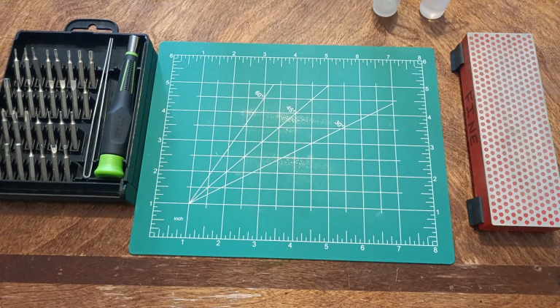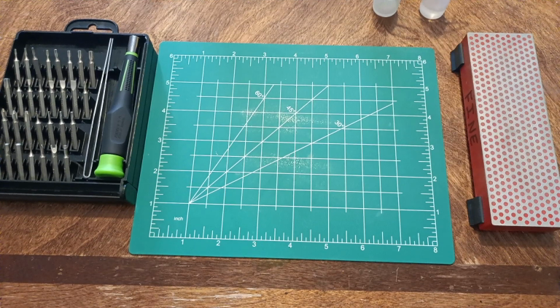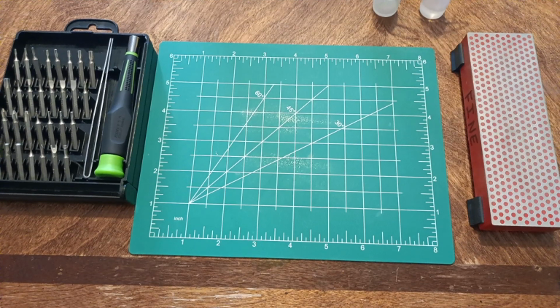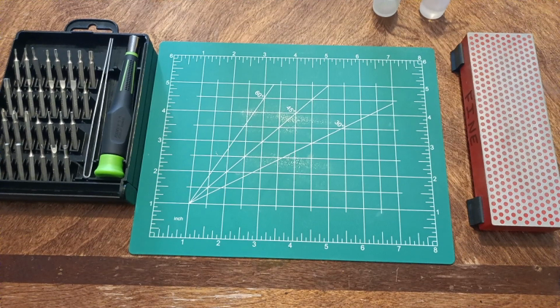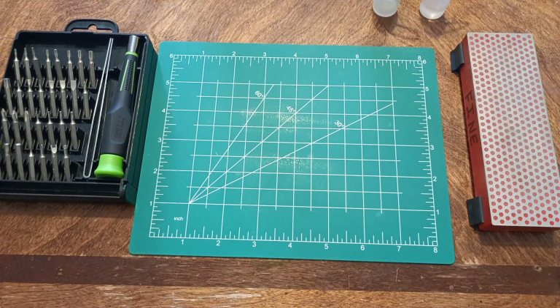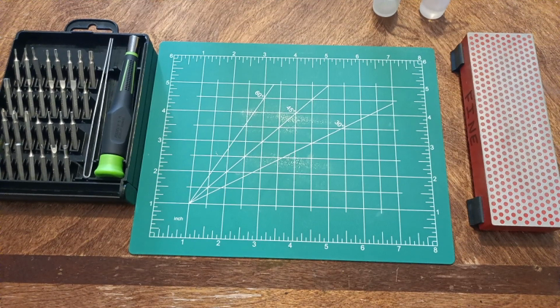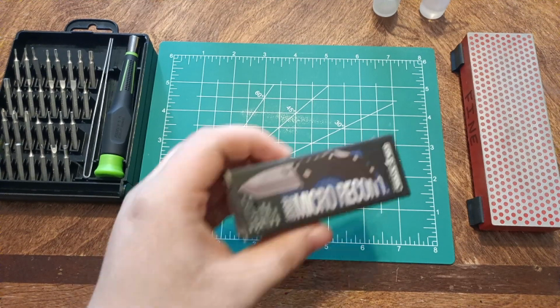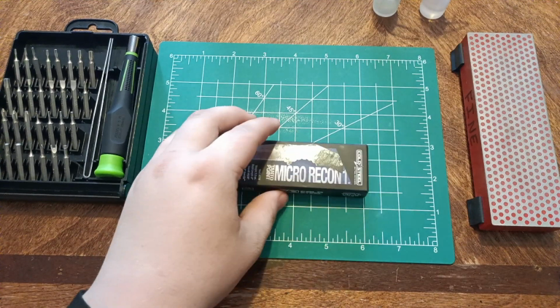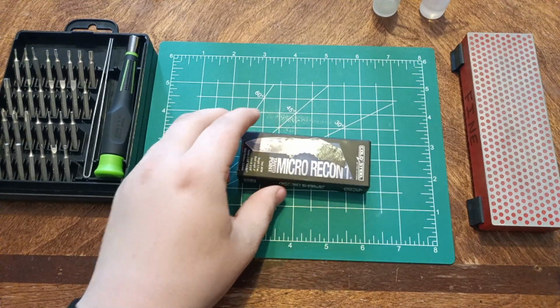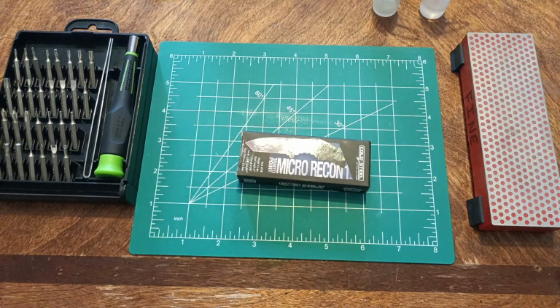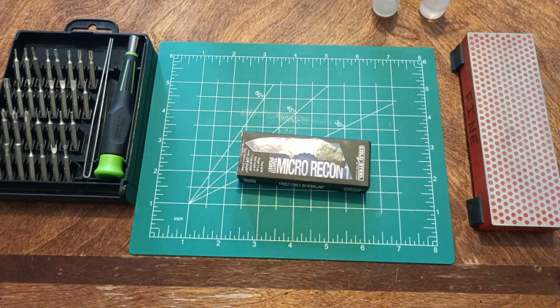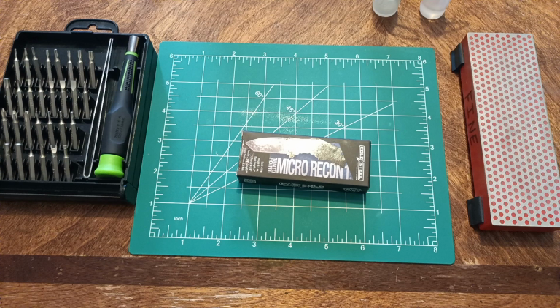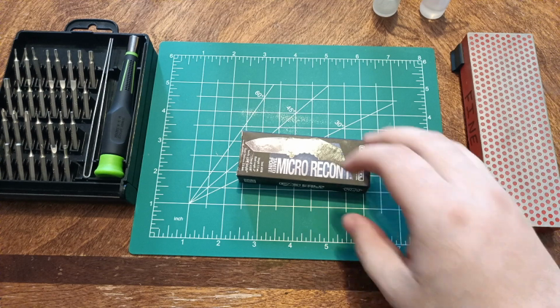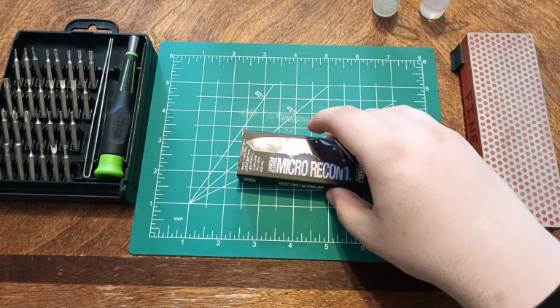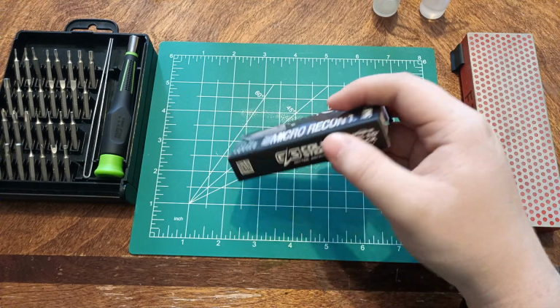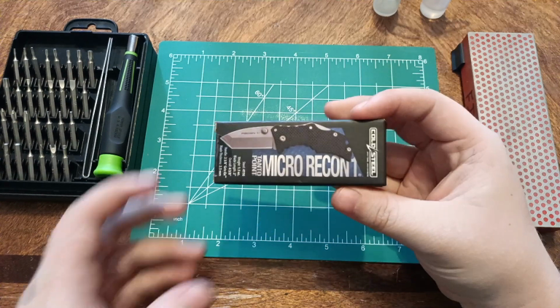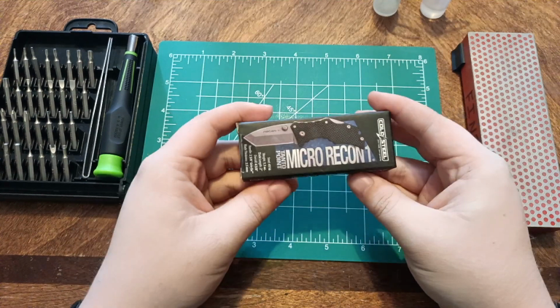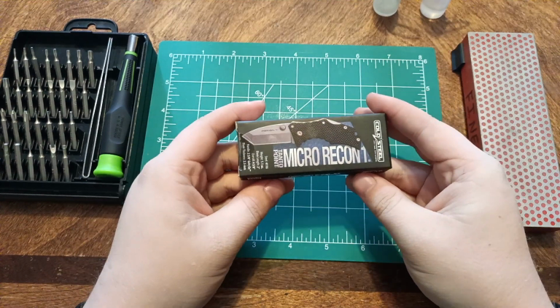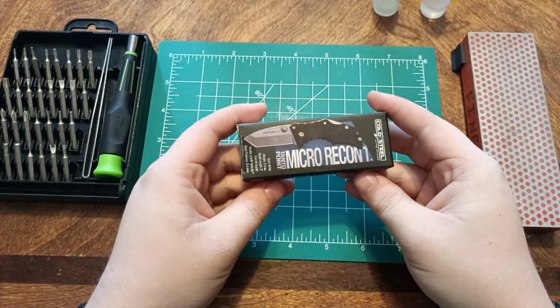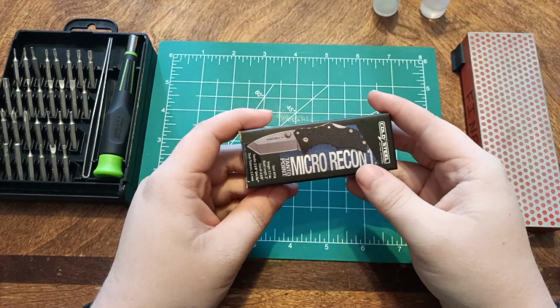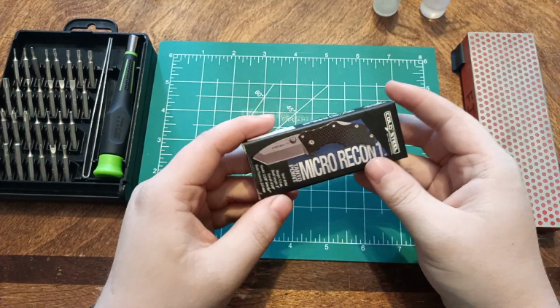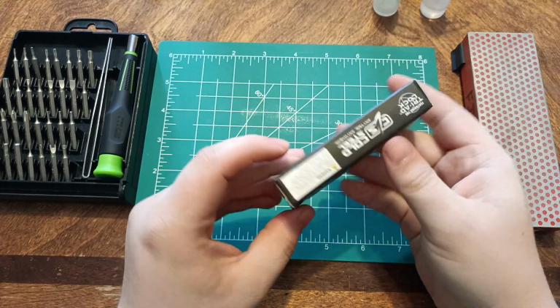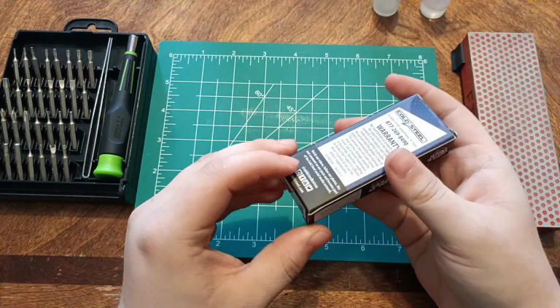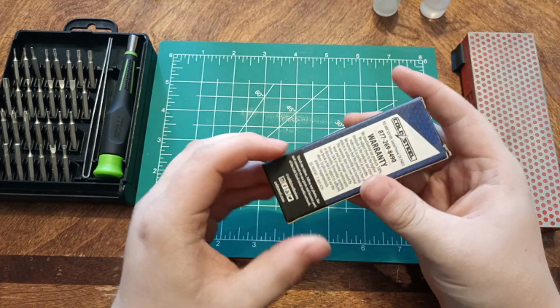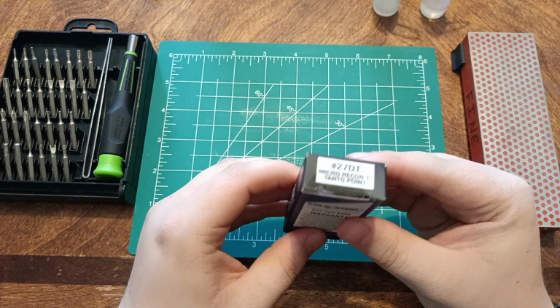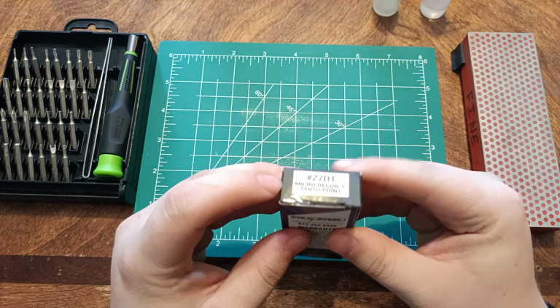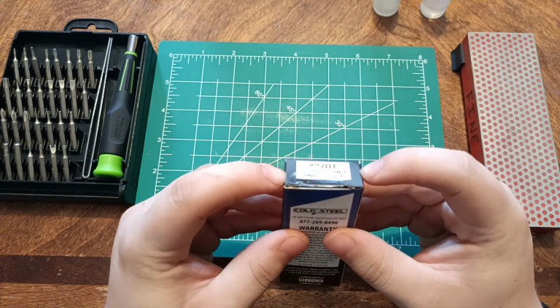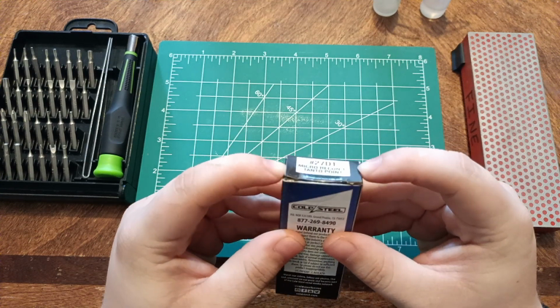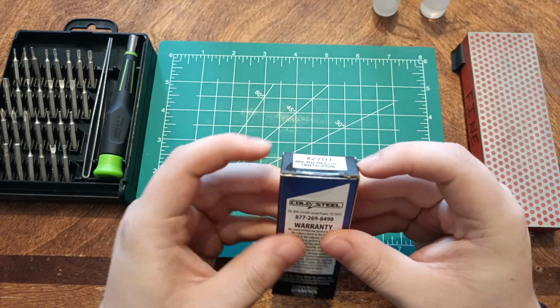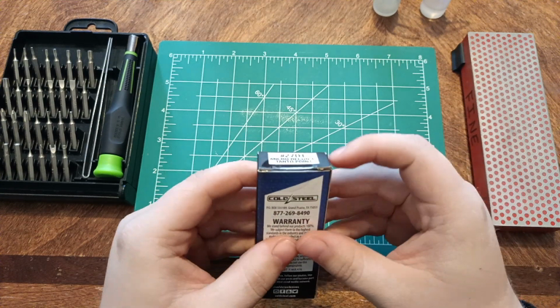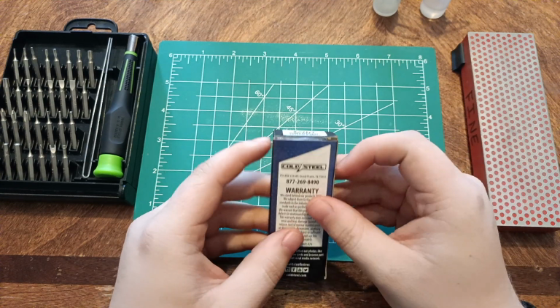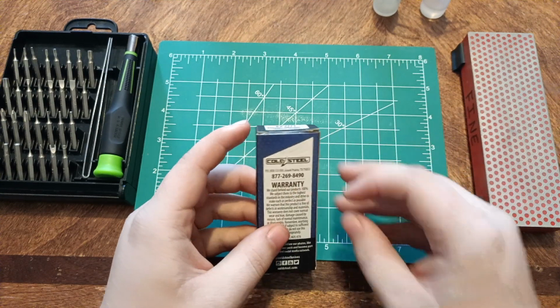Hello everybody, welcome back to the channel. This is my first Cold Steel with the Triad lock — a Micro Recon 1 with the Tonto blade shape, because that is all they had at the time.